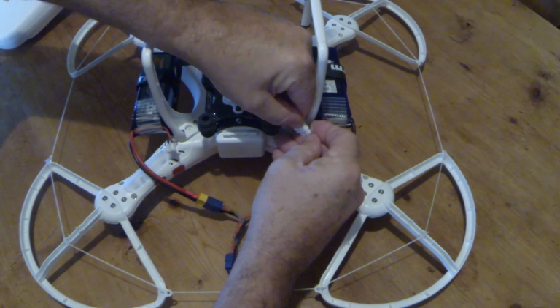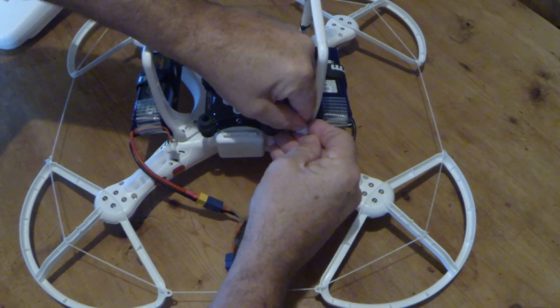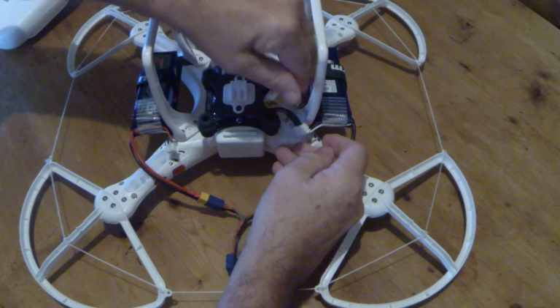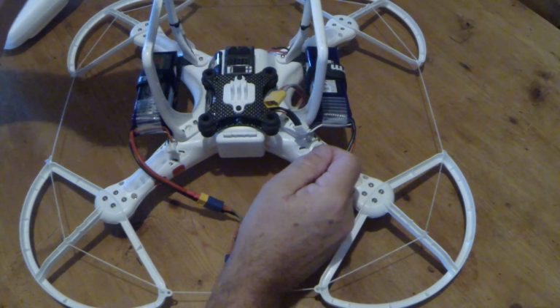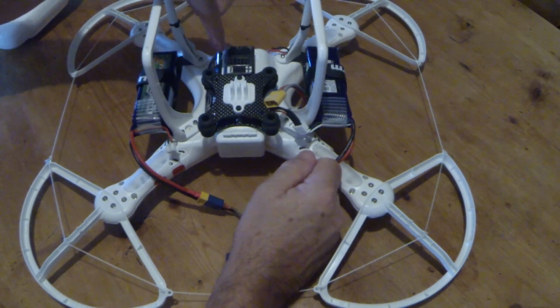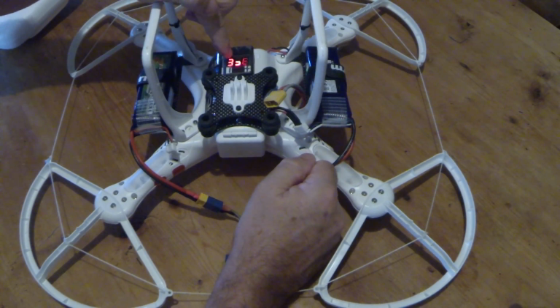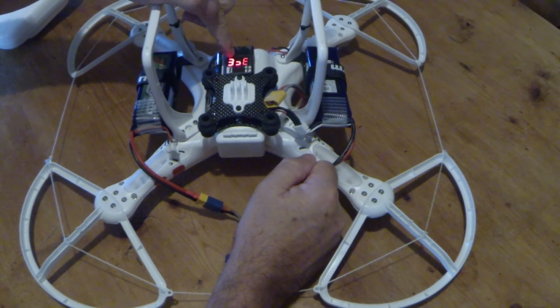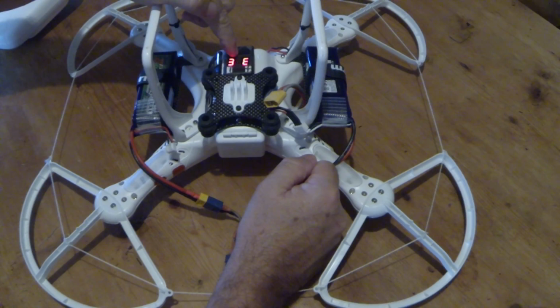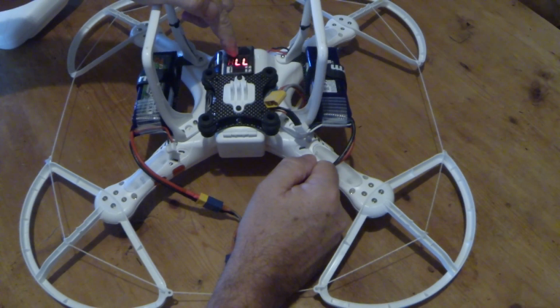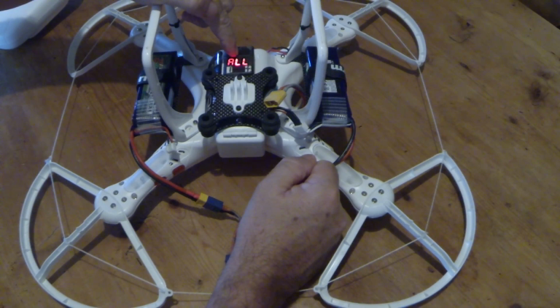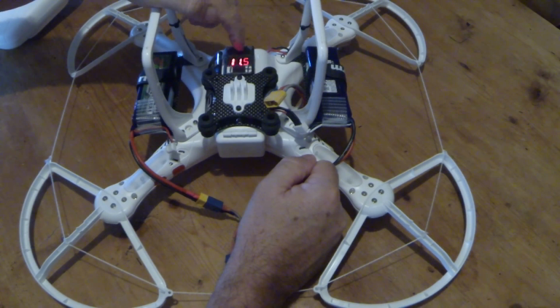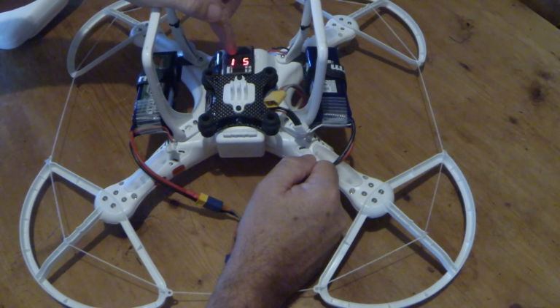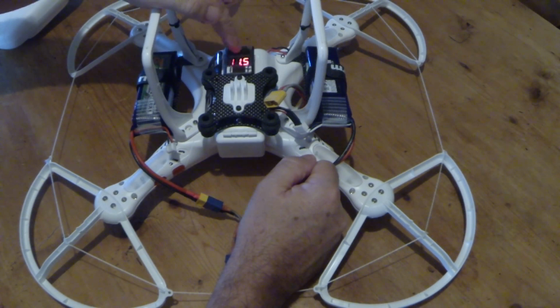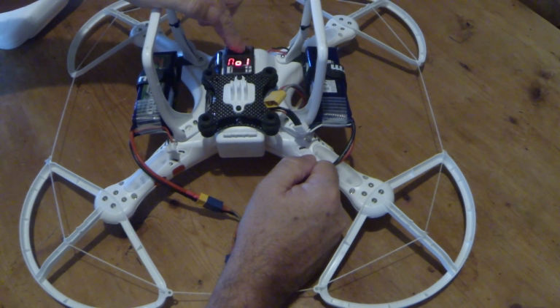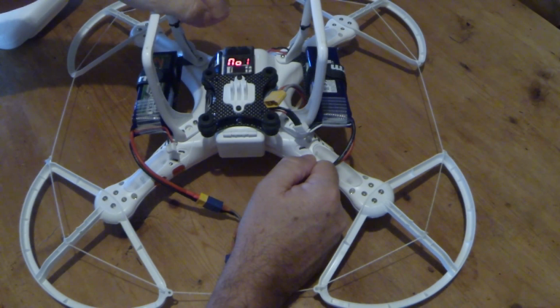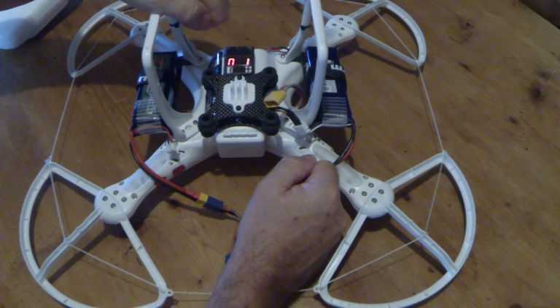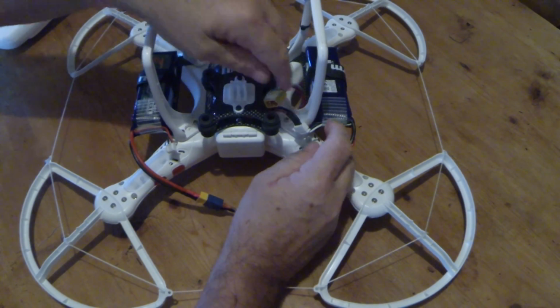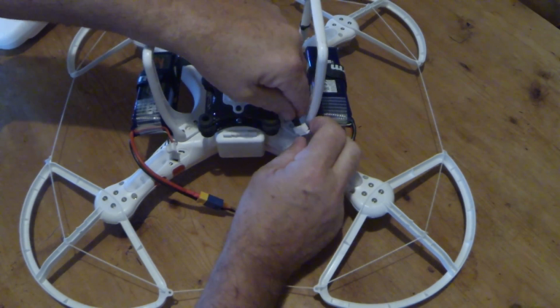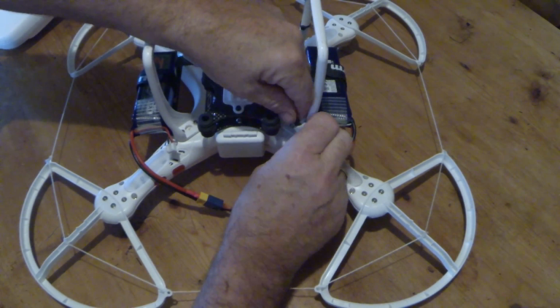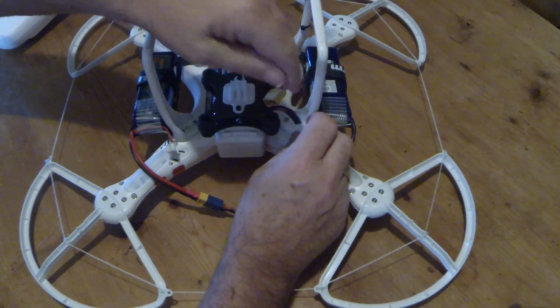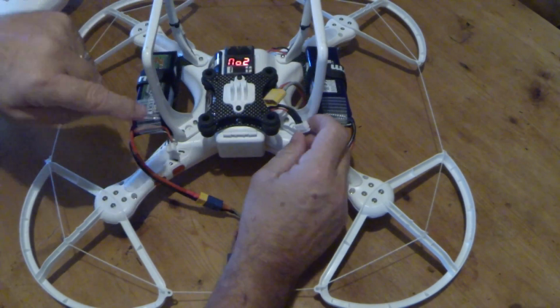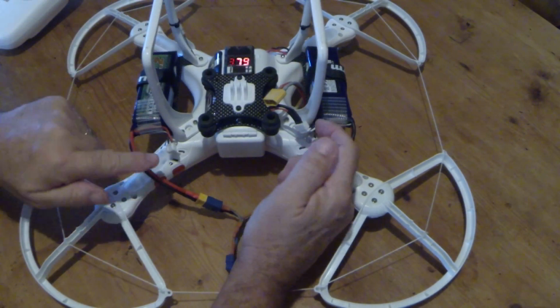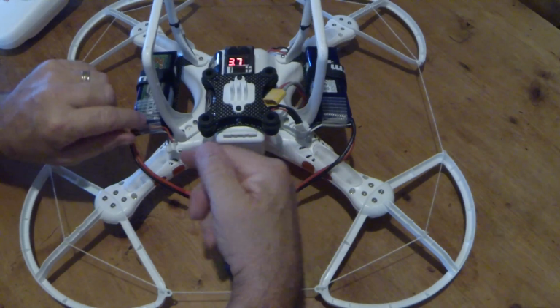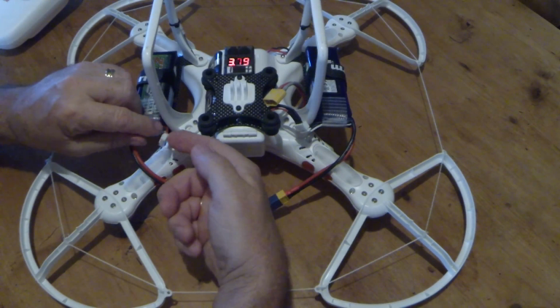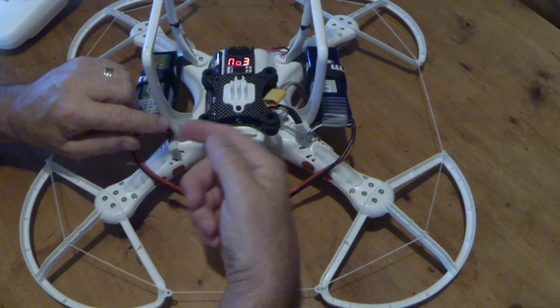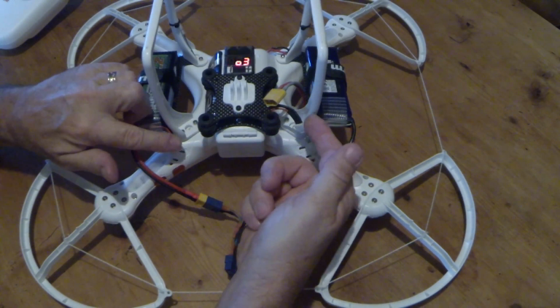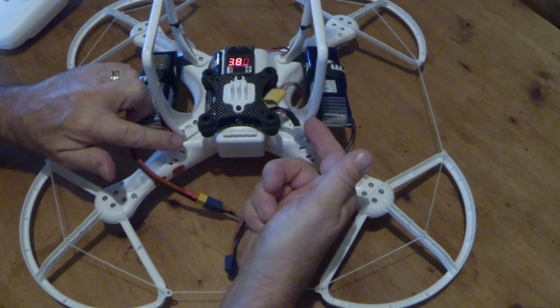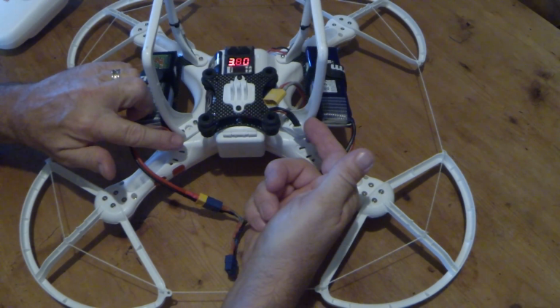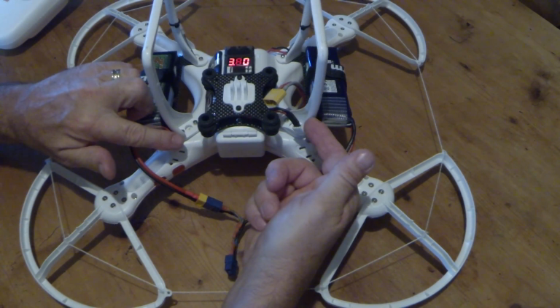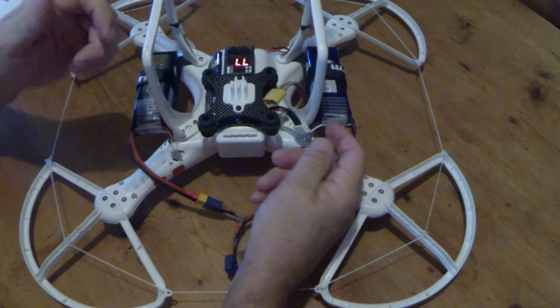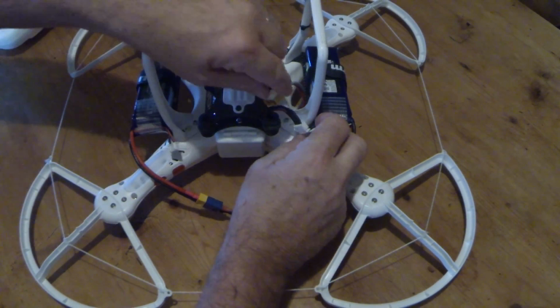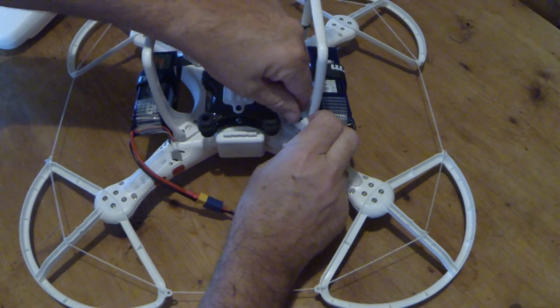If I just plug that one in, it gives you the voltage as well — I've shown you that before, which is quite useful. You could have two: one on this battery and one on that battery, so you get two alarms.